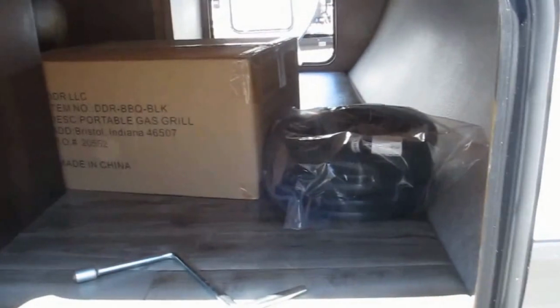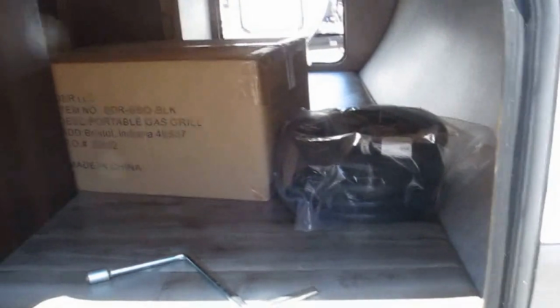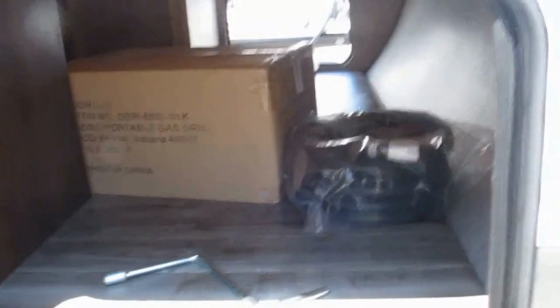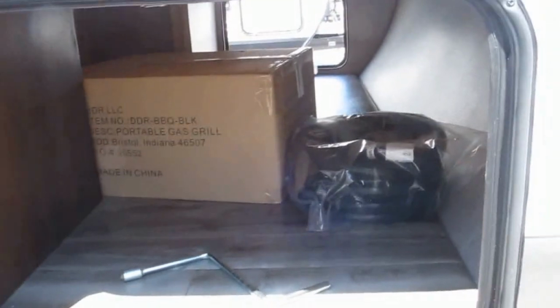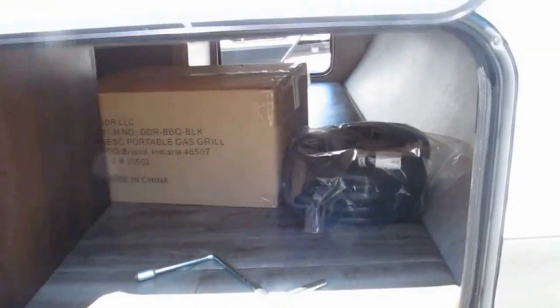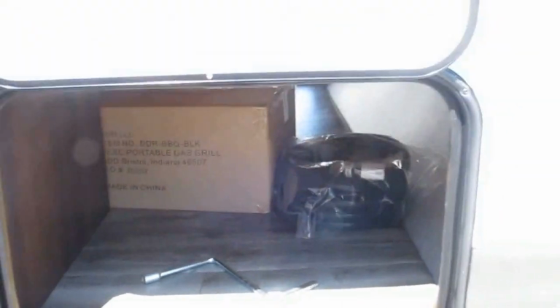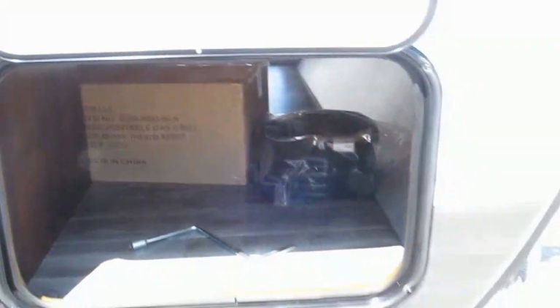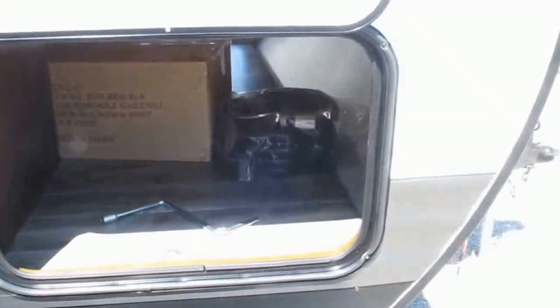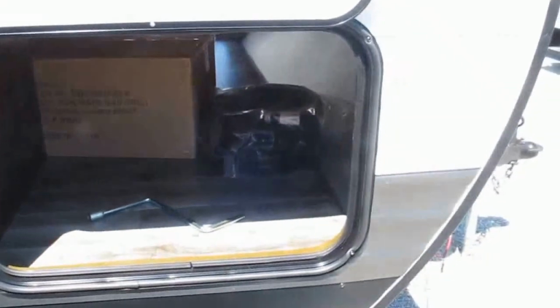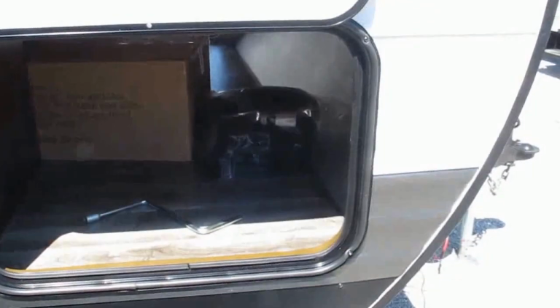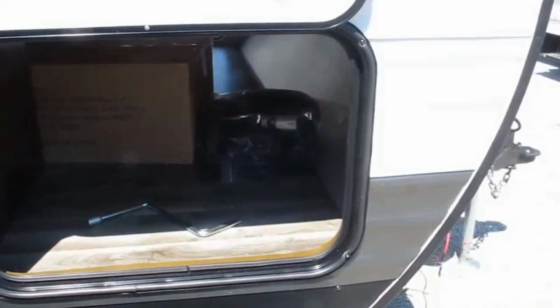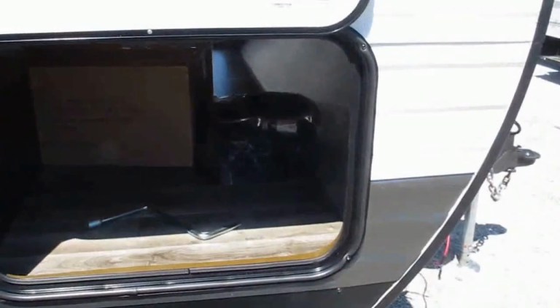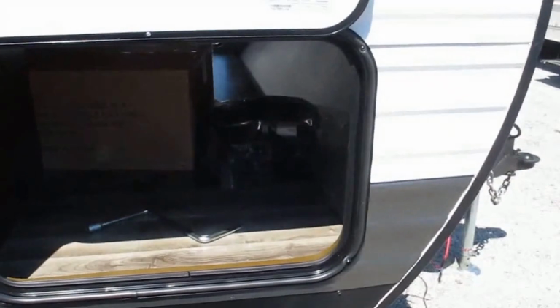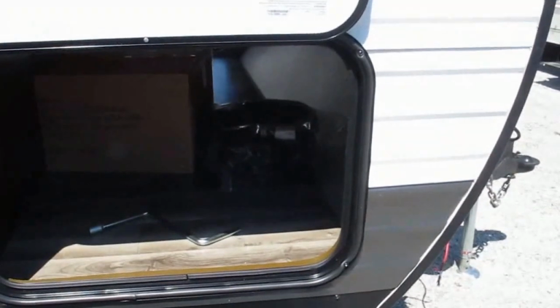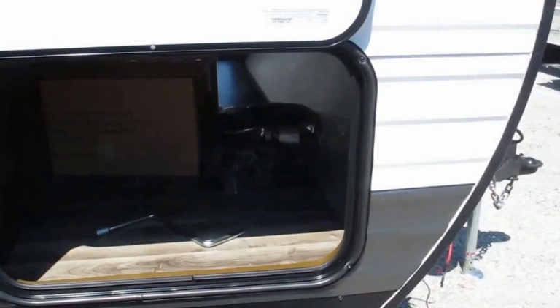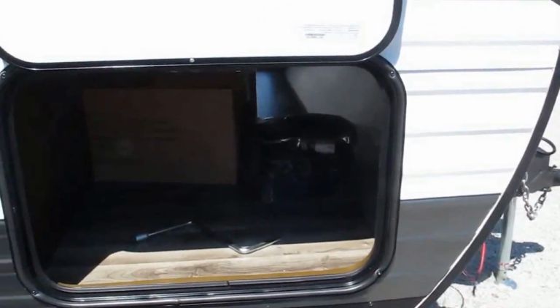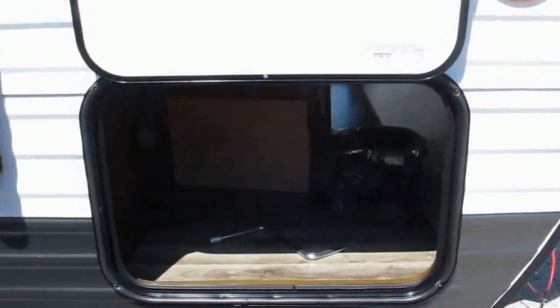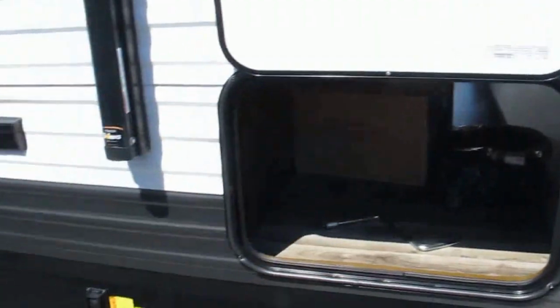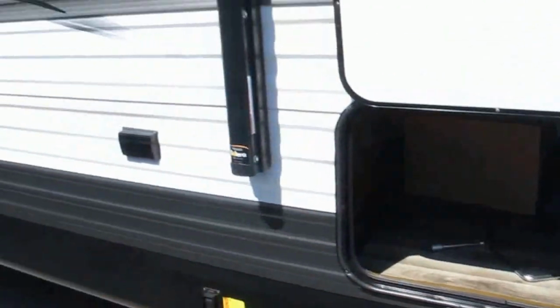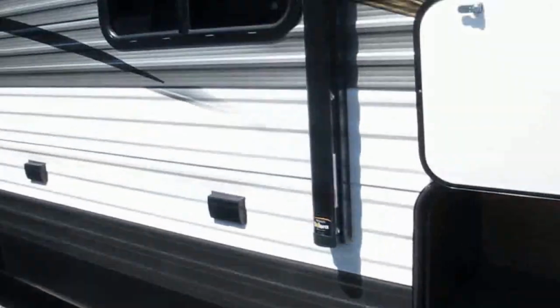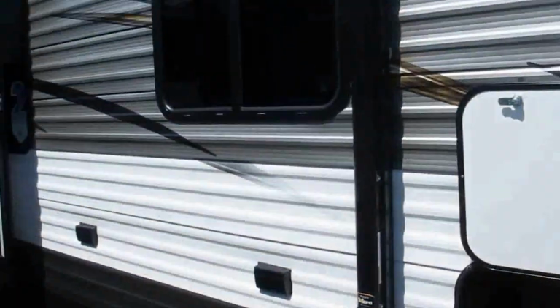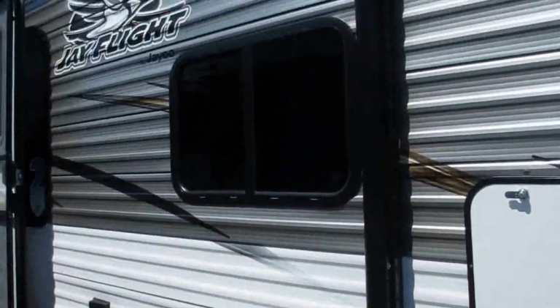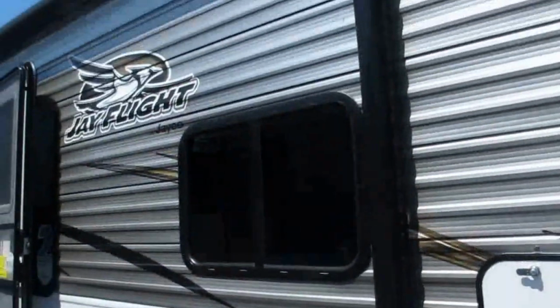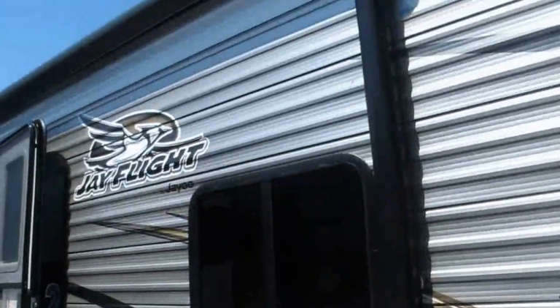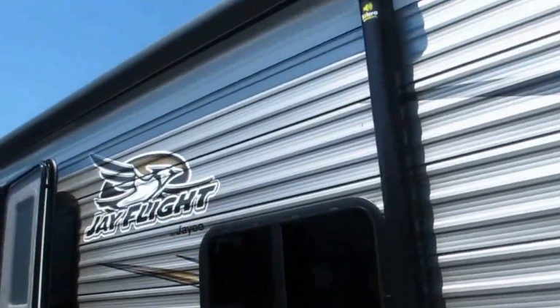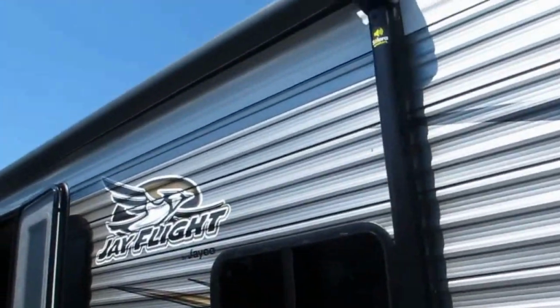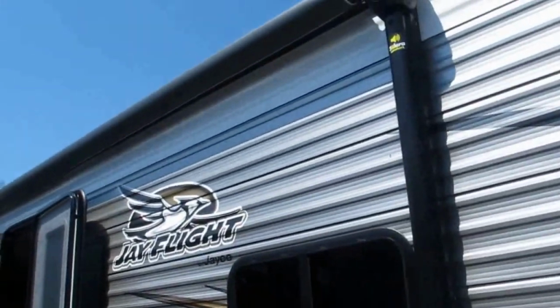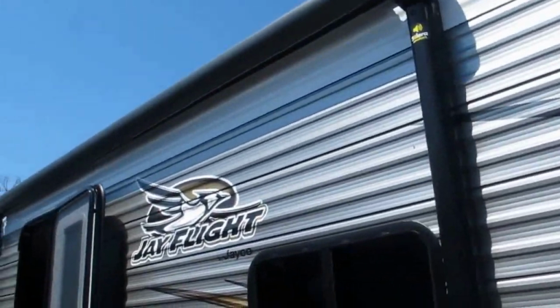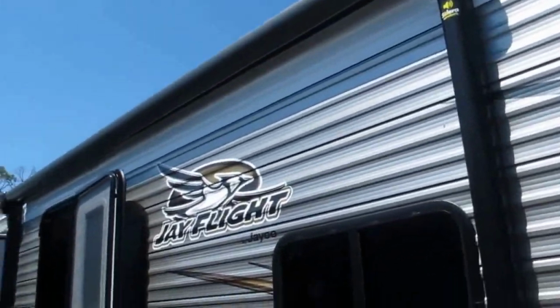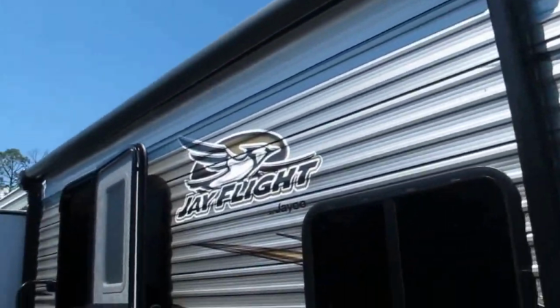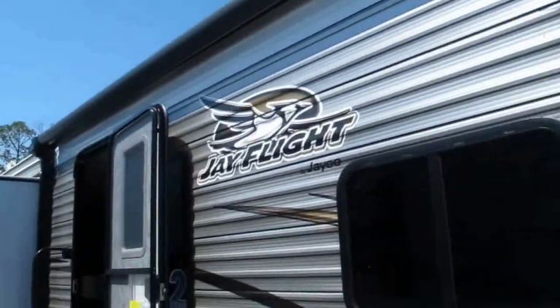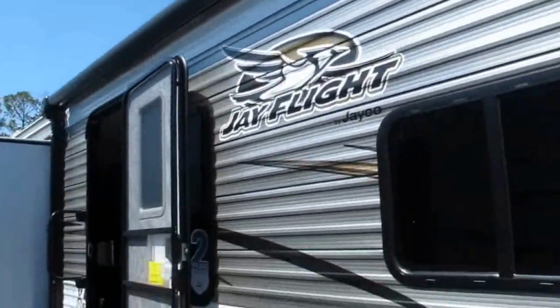That box has an RVQ grill in it, which mounts on the rear bumper — you'll see the bracket in just a second. 50-amp service, 2AC, and a Solera power awning with integrated speakers.